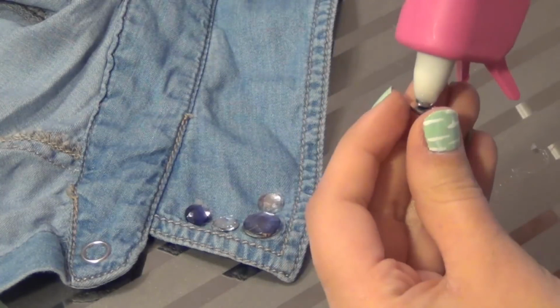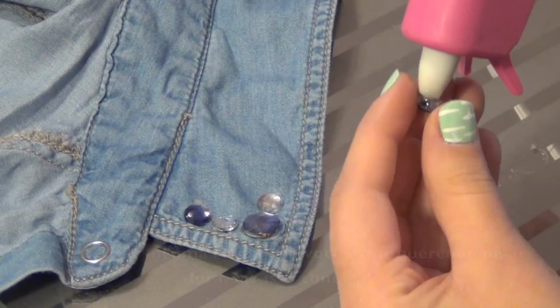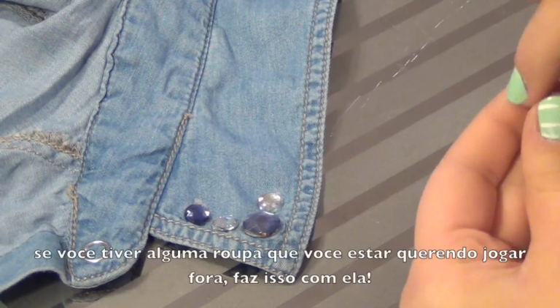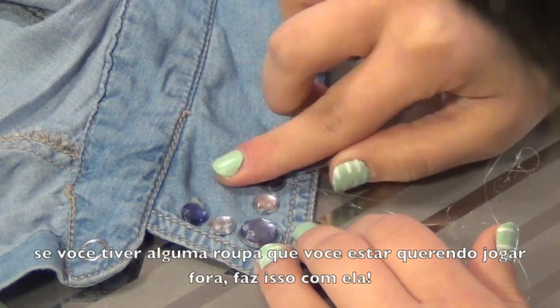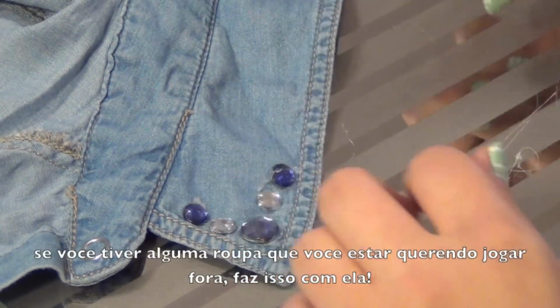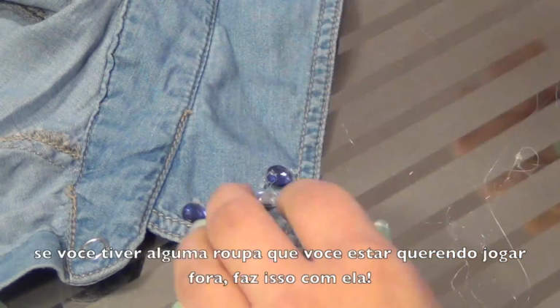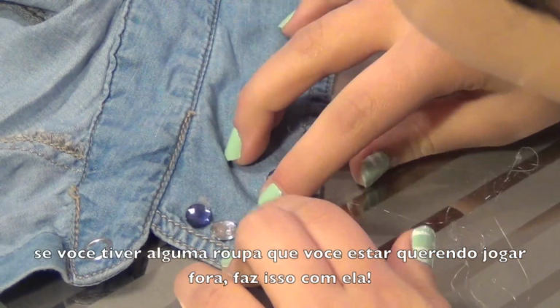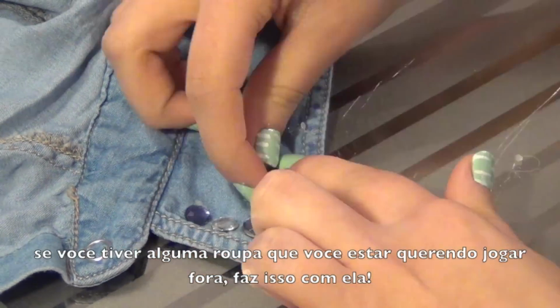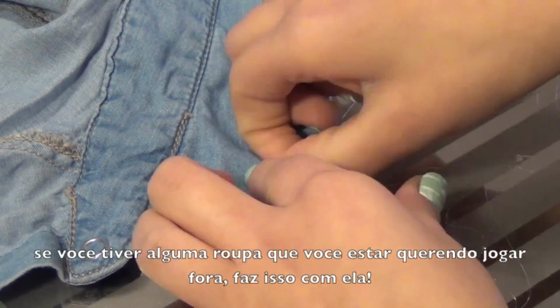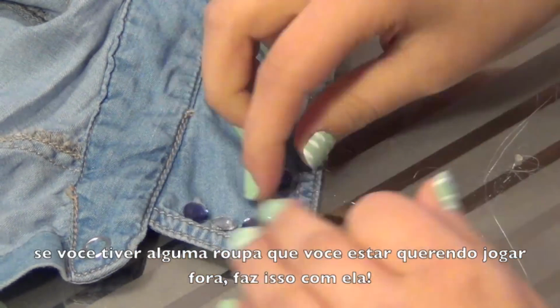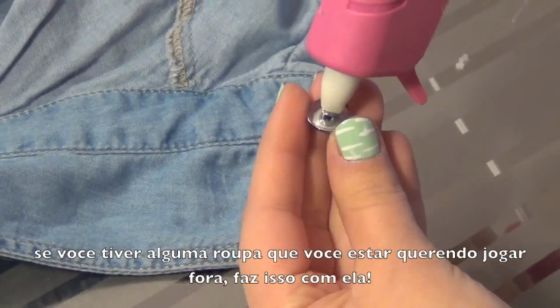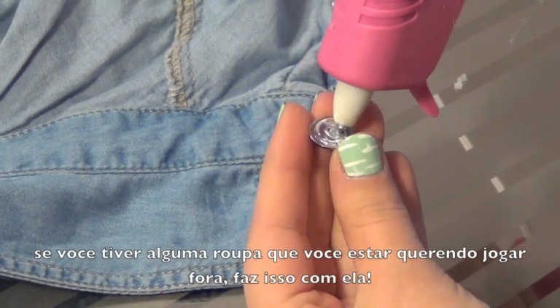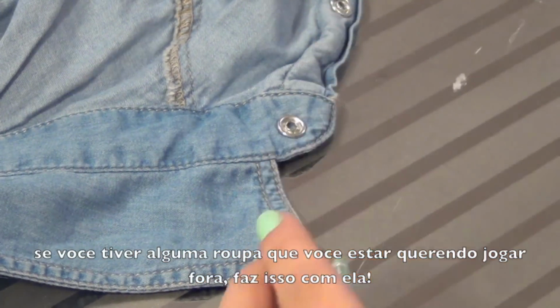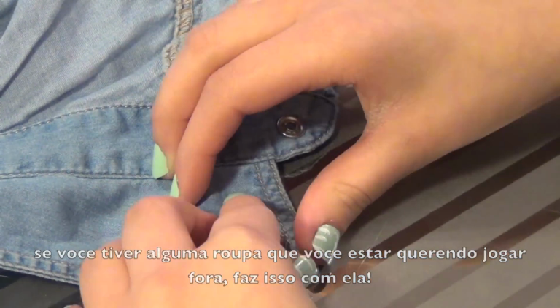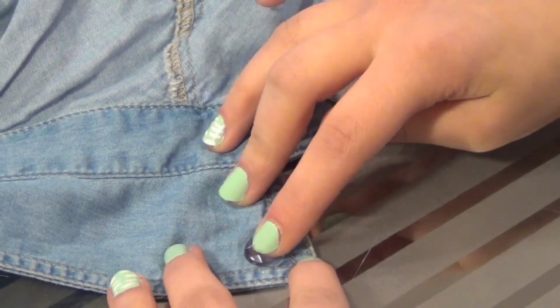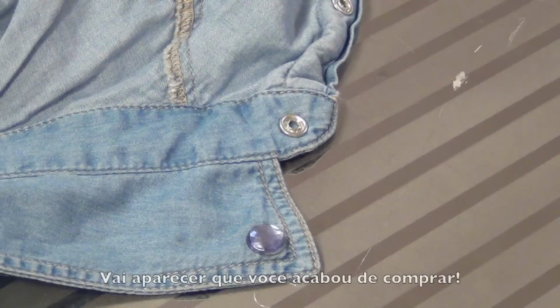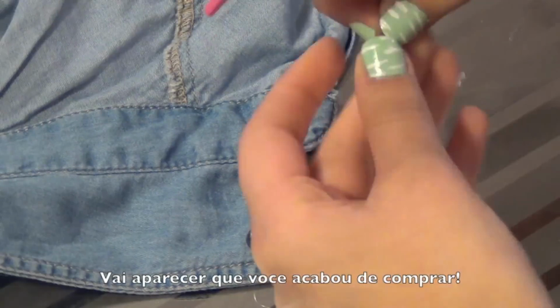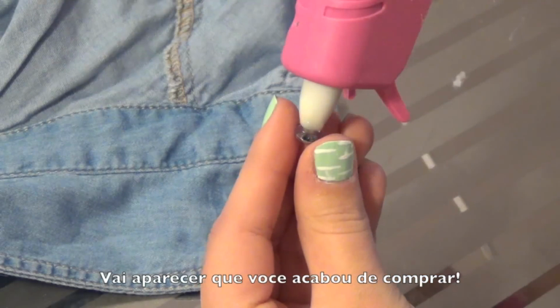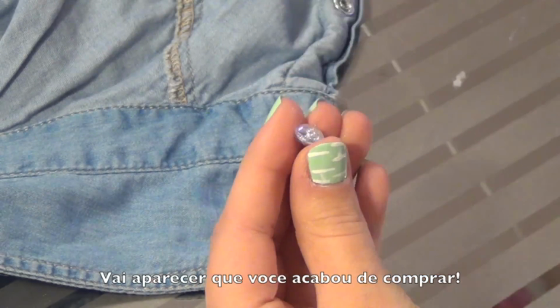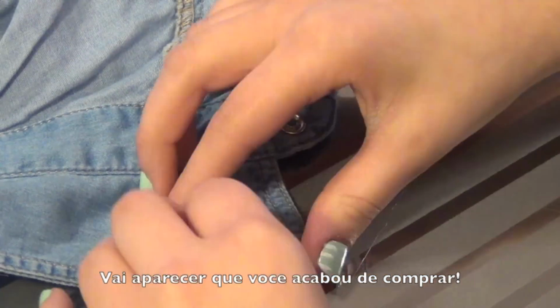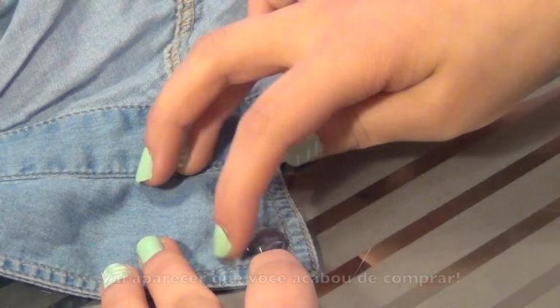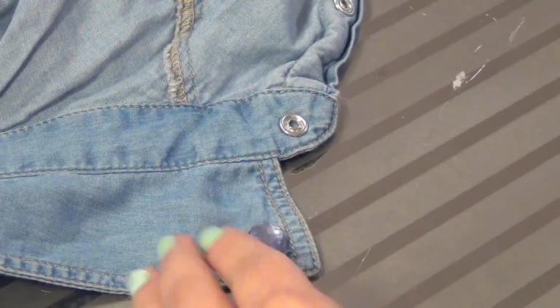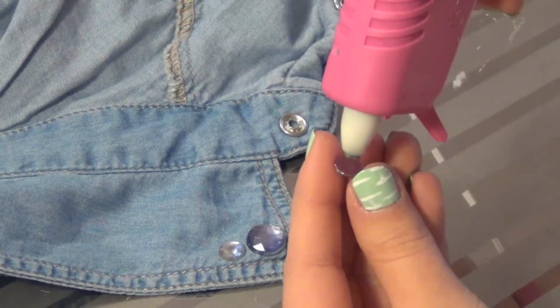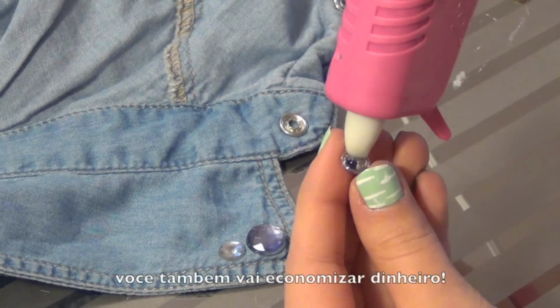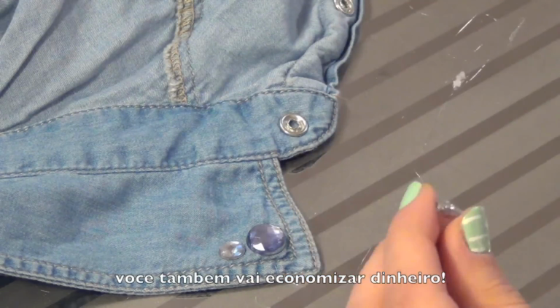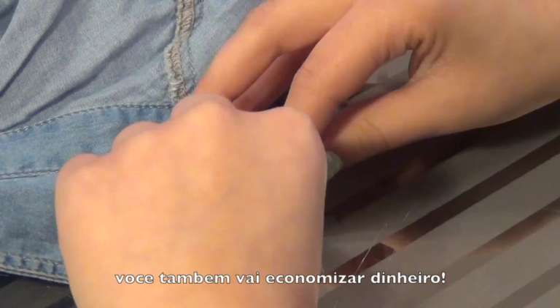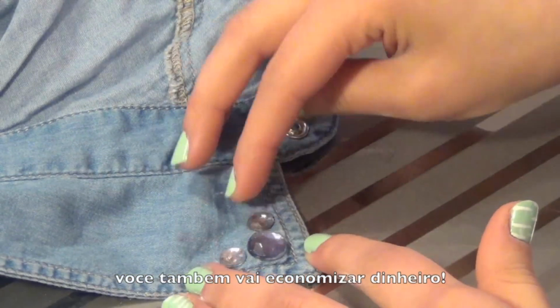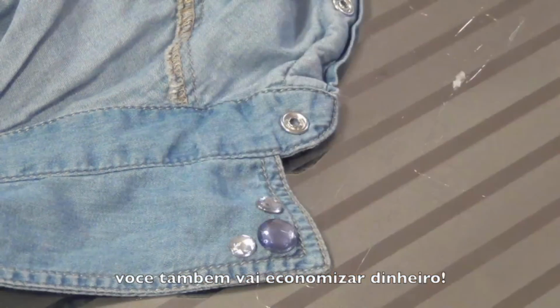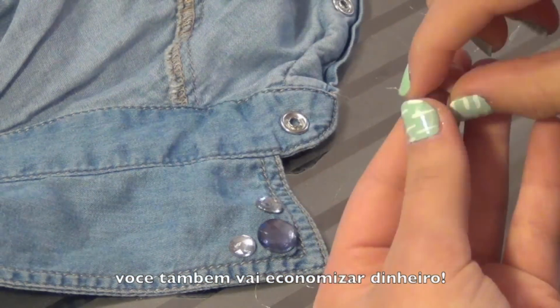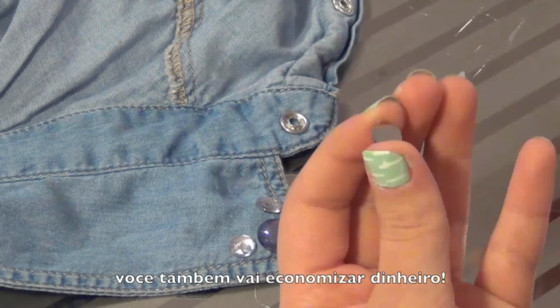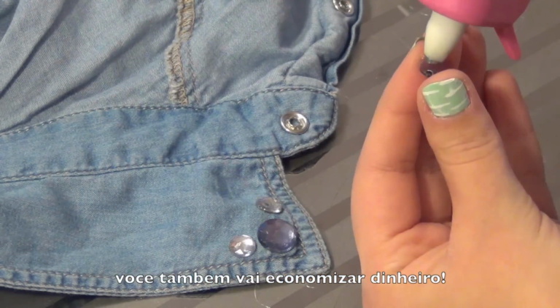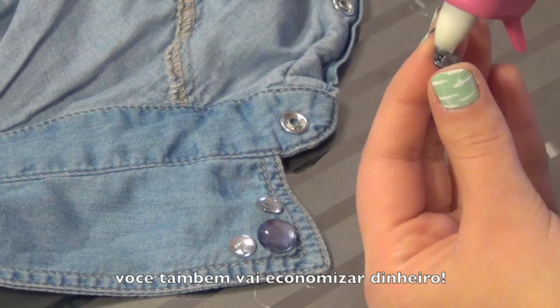If you have something you really want to throw out because it's old, try jazzing it up a little with jewels — then it'll look like you just bought it. Also, you're going to save a lot of money instead of buying a new shirt.